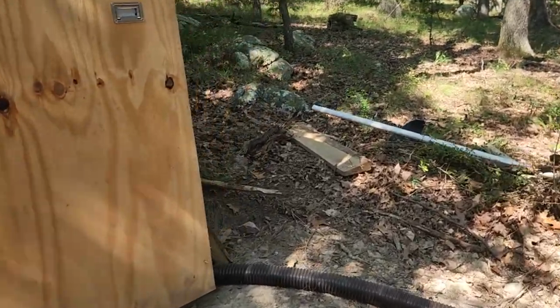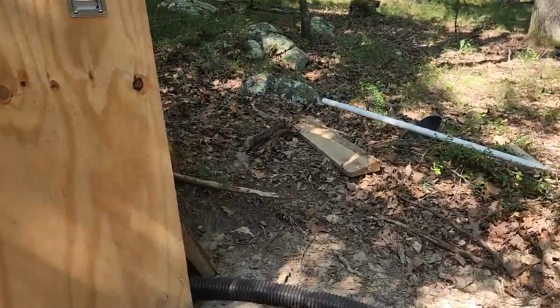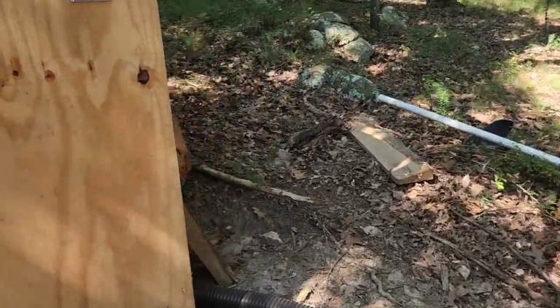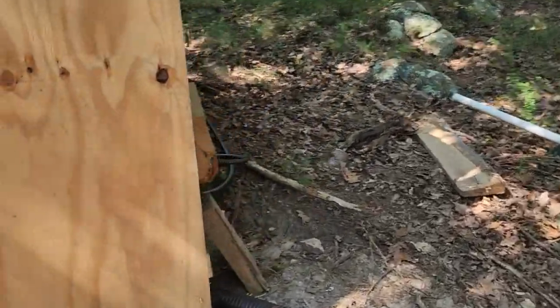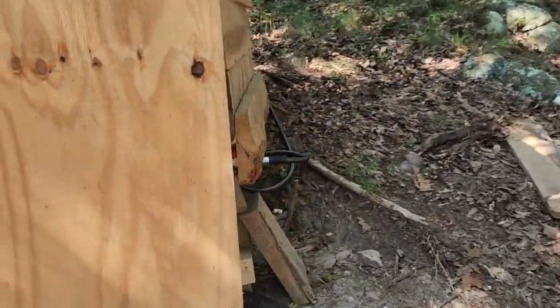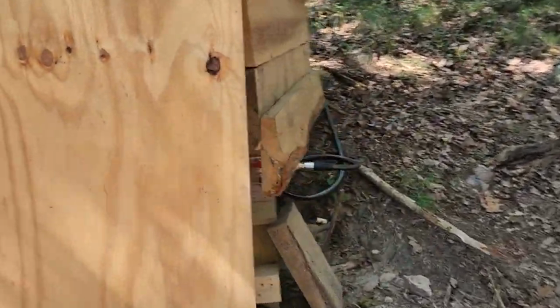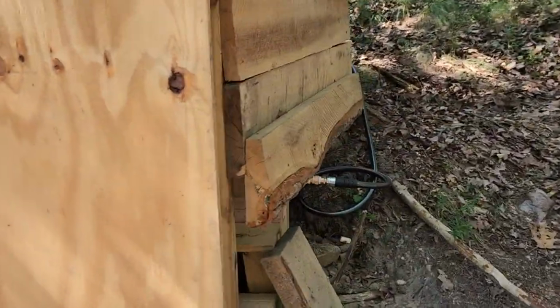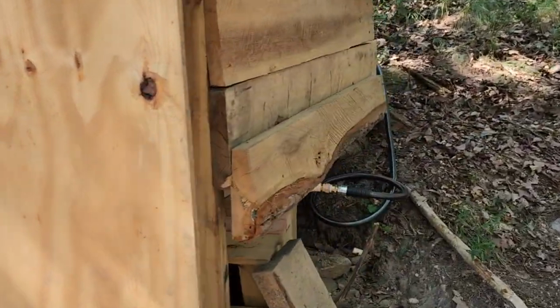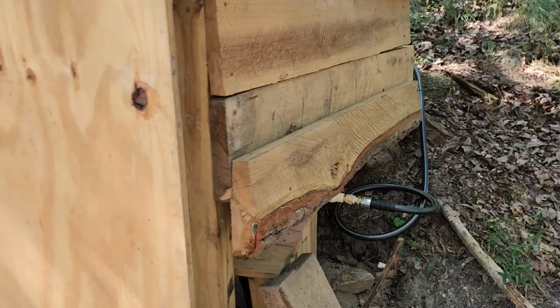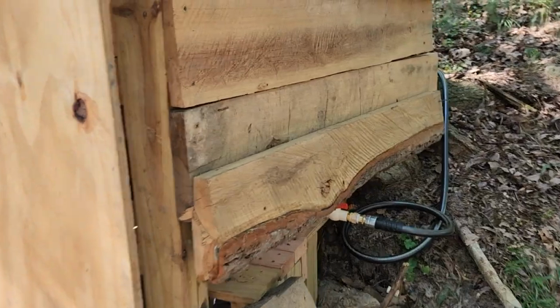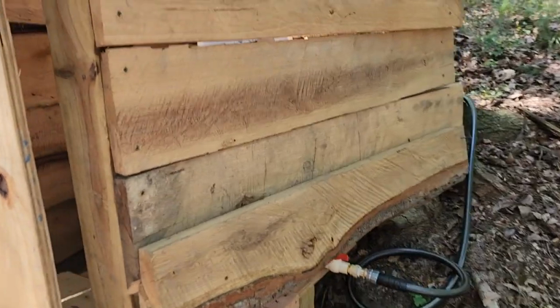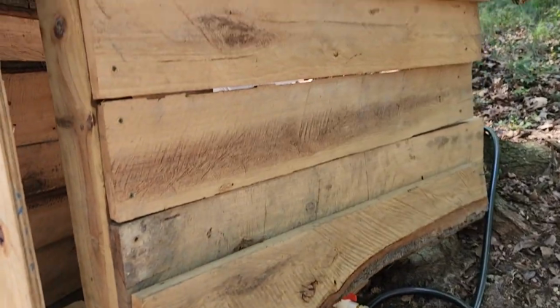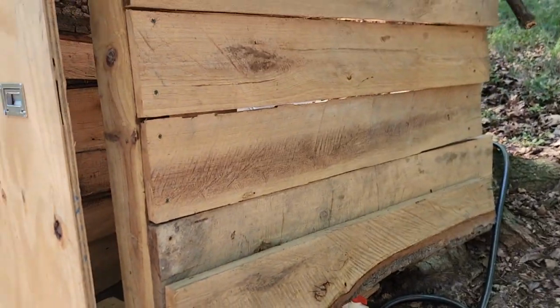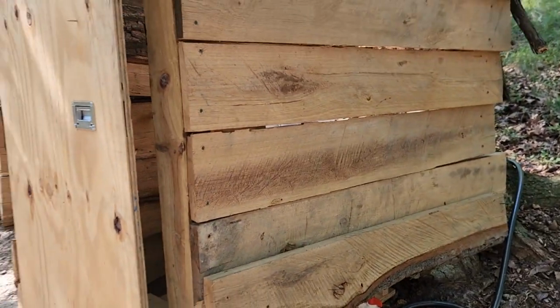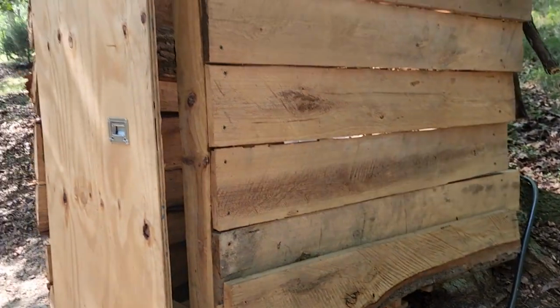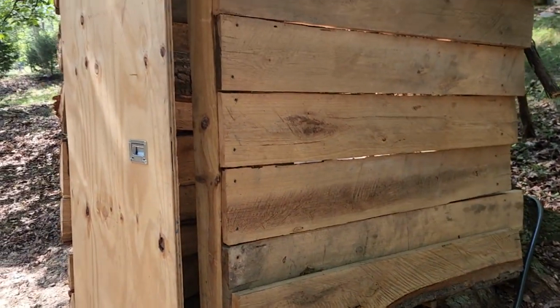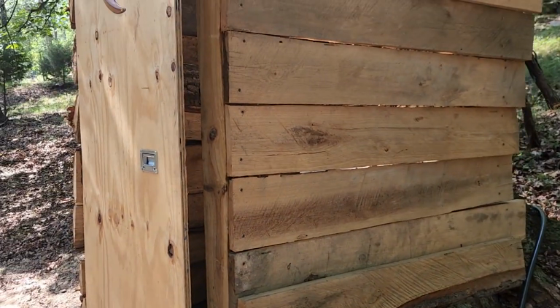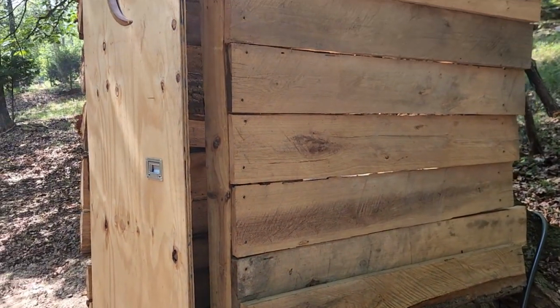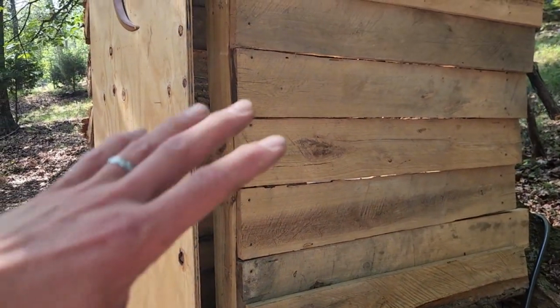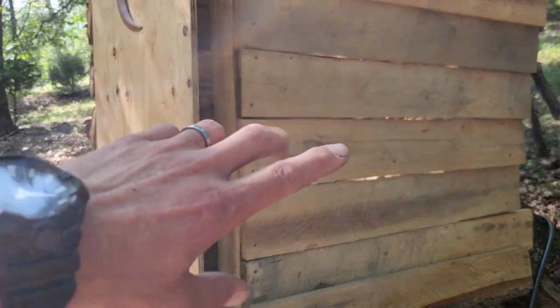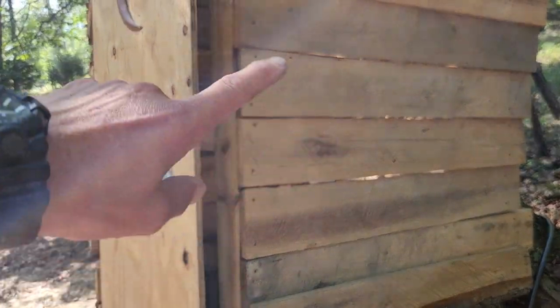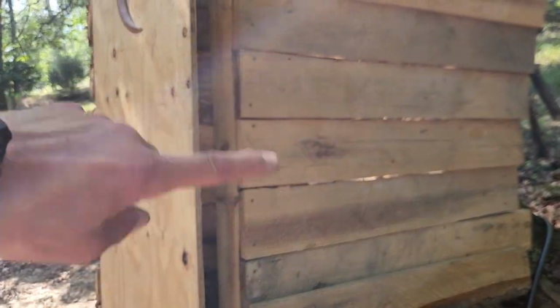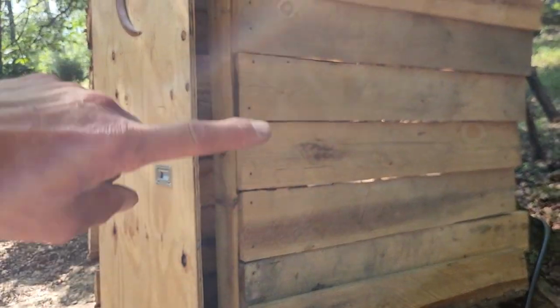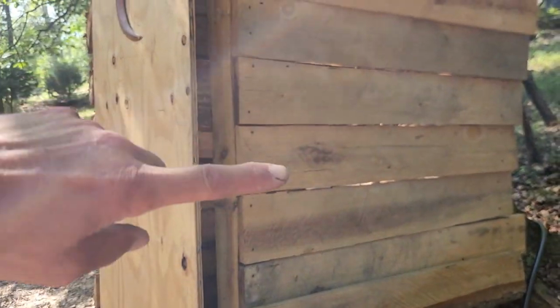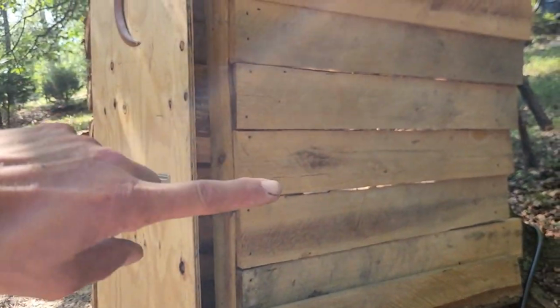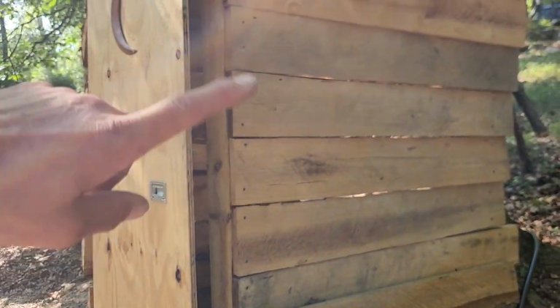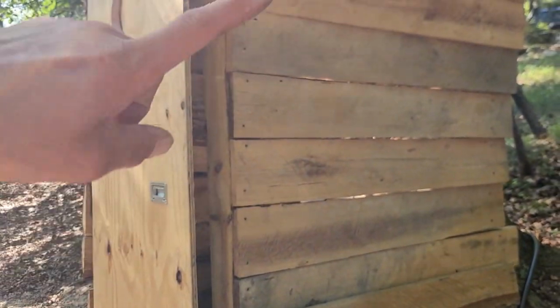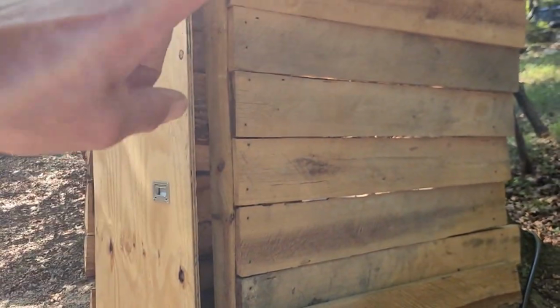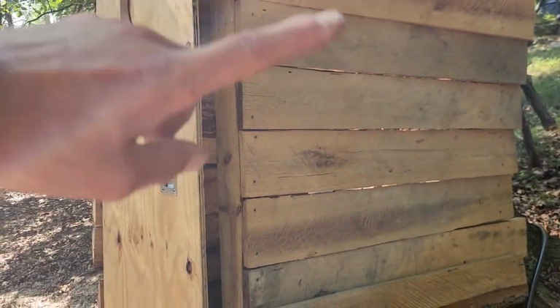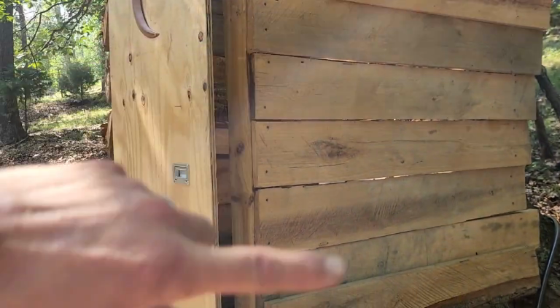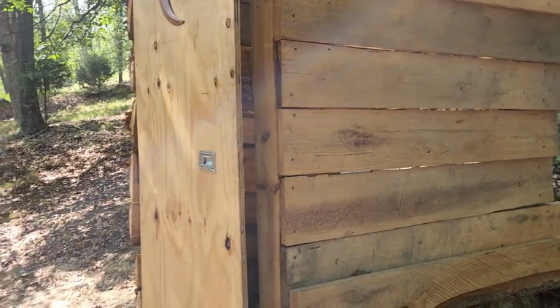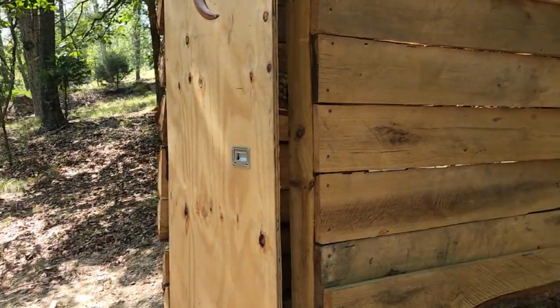On the other side I used the rough cut boards. I think I'm gonna mount a sink on this side also, and I may even do a shower on this side.